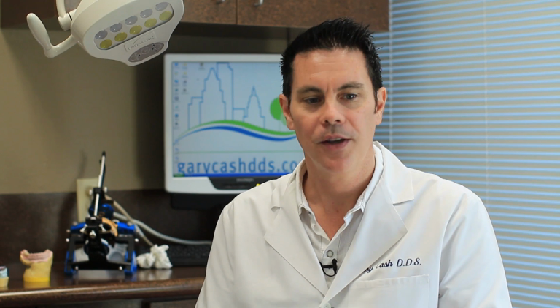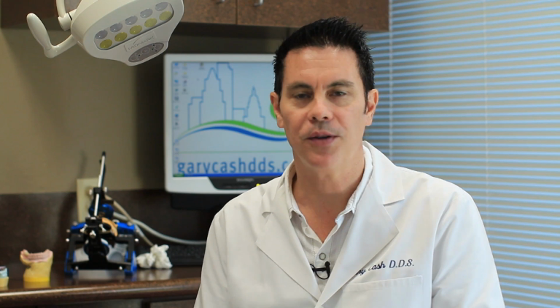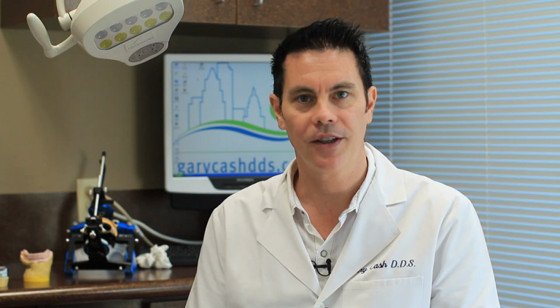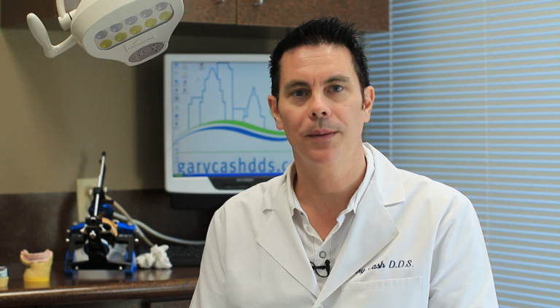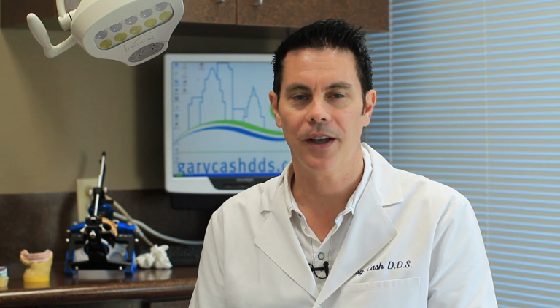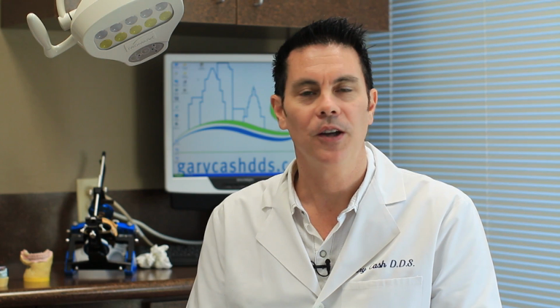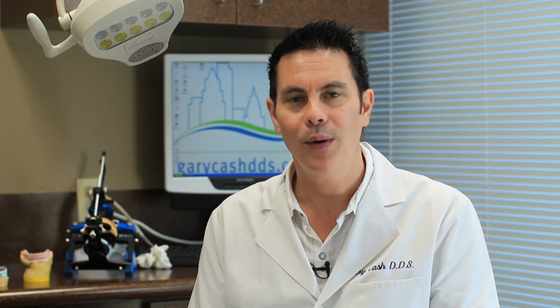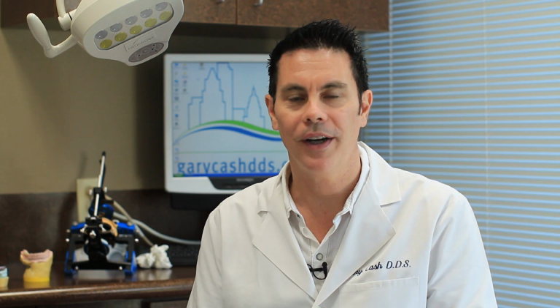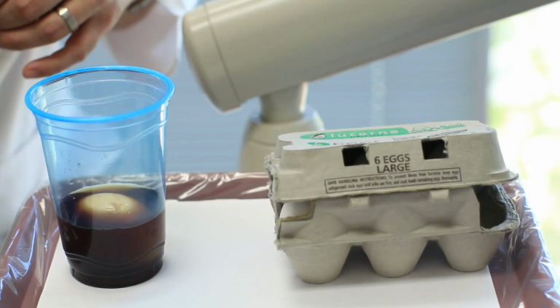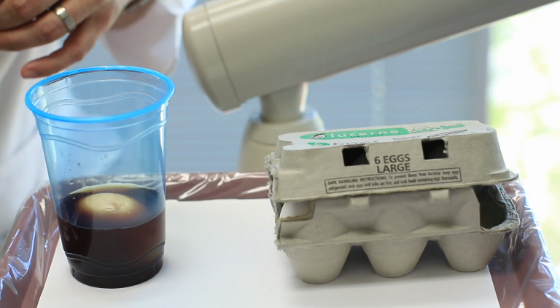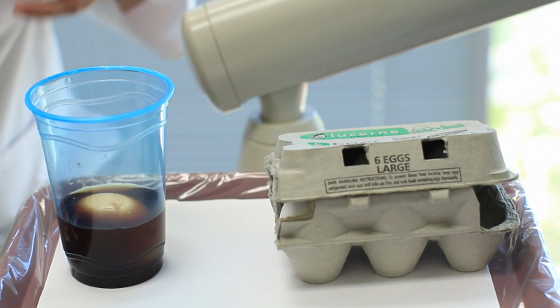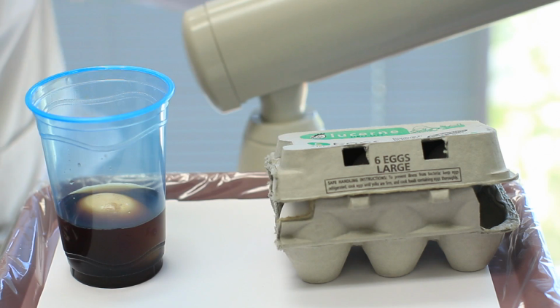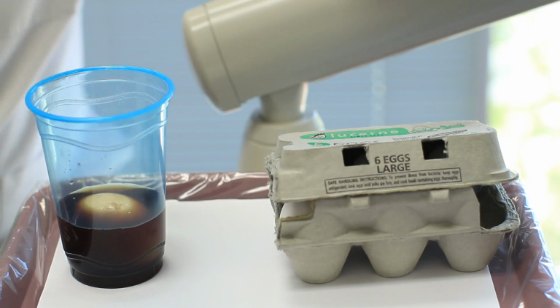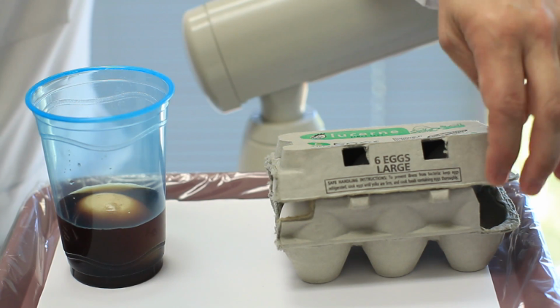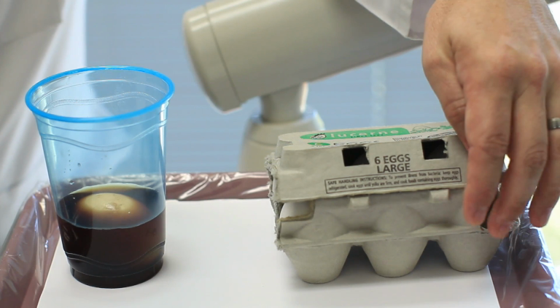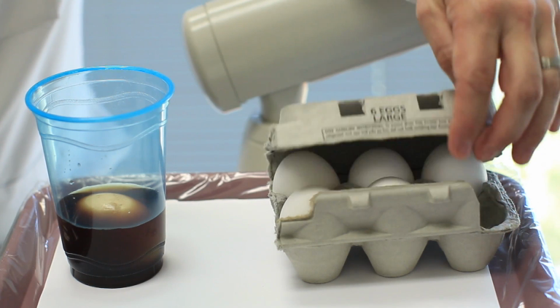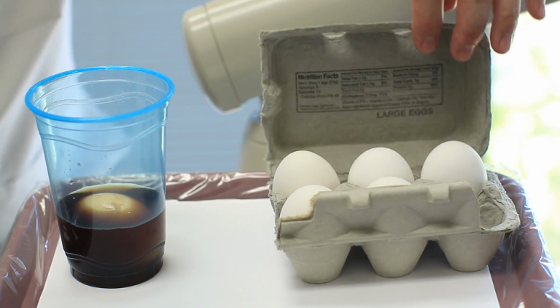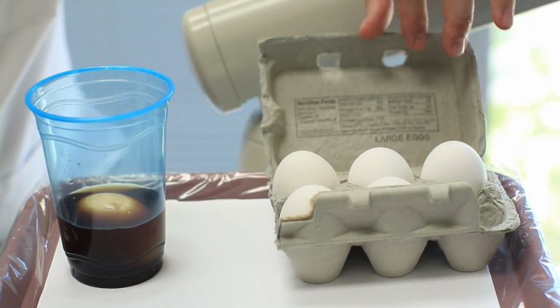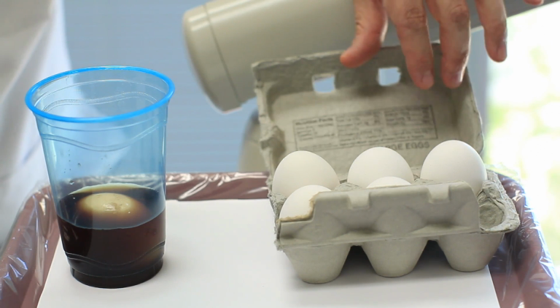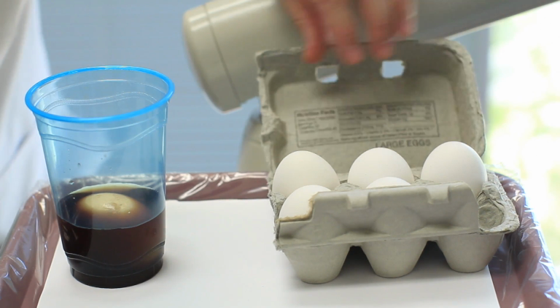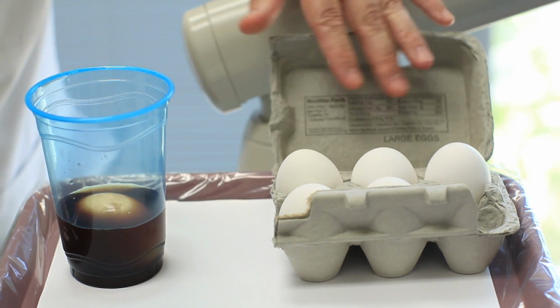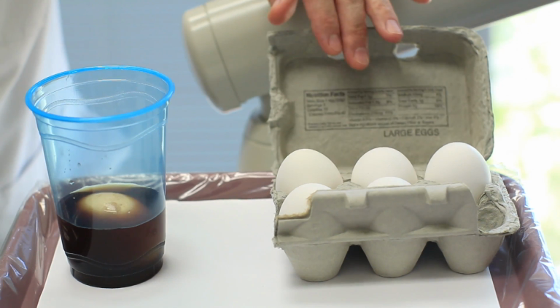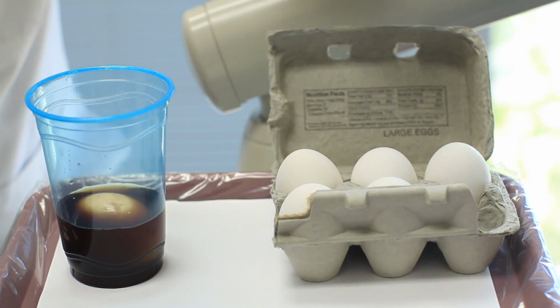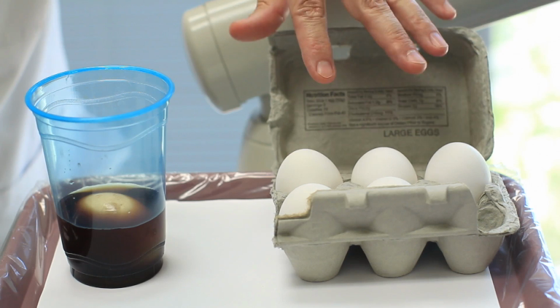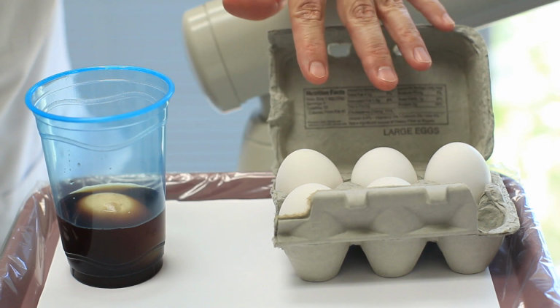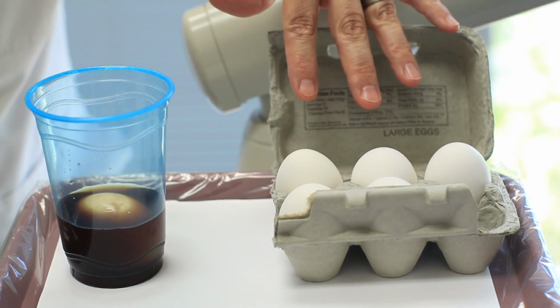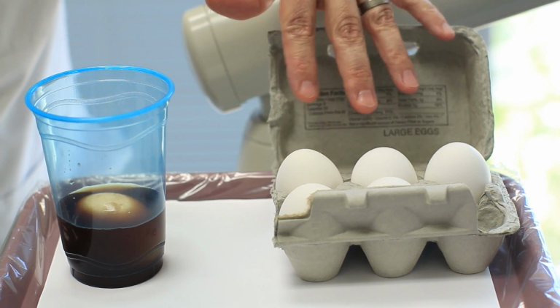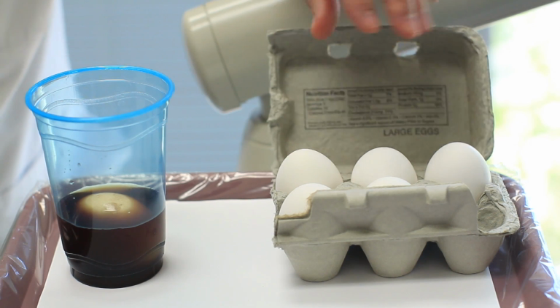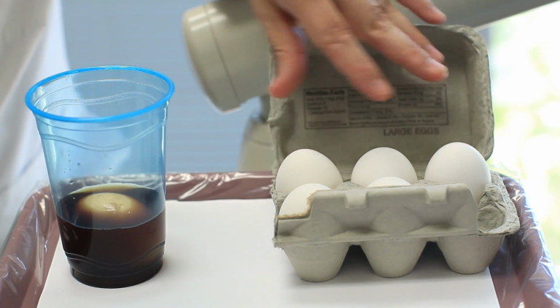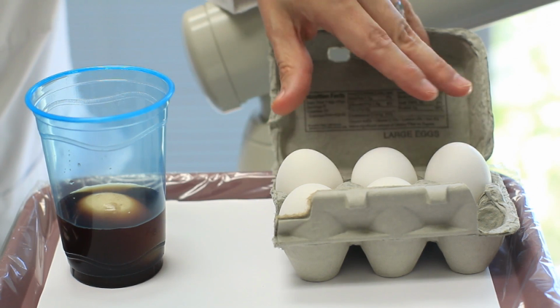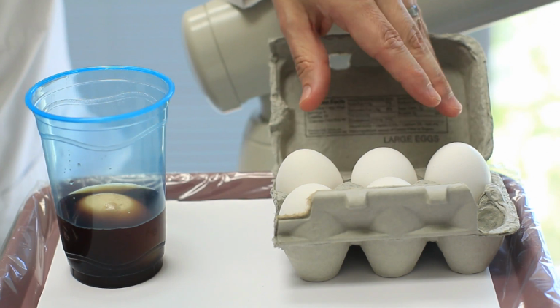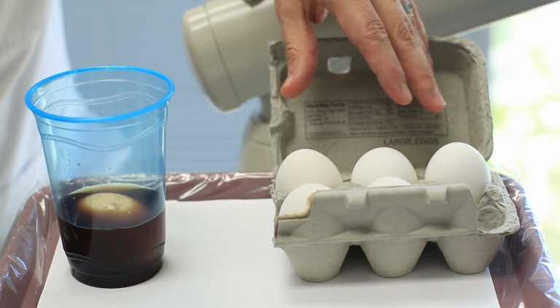We have a great experiment put together, and all we require is some sort of dark-colored soda of any variety and some eggs in a plastic cup. It's very simple and very effective in showing kids what can happen with cavities.